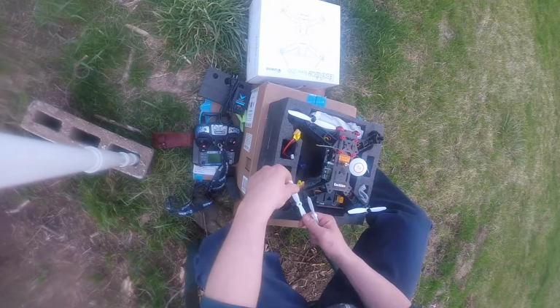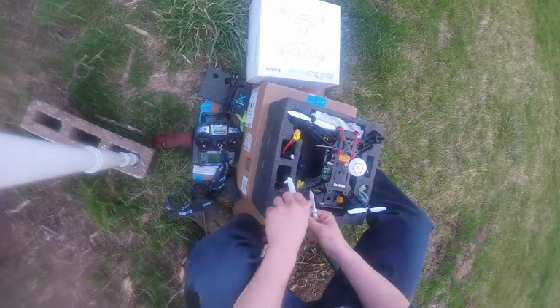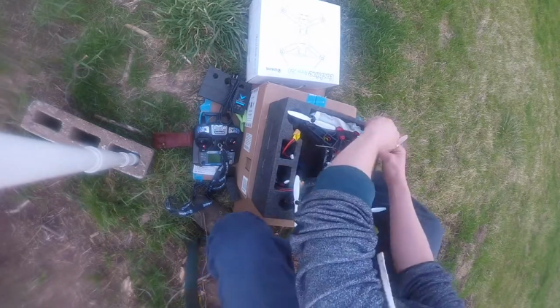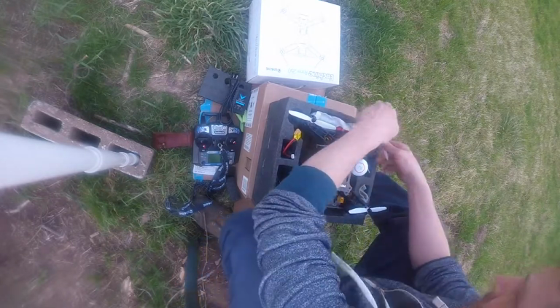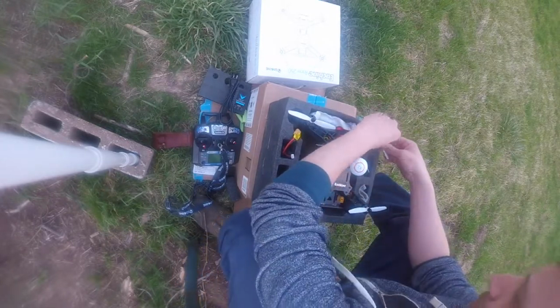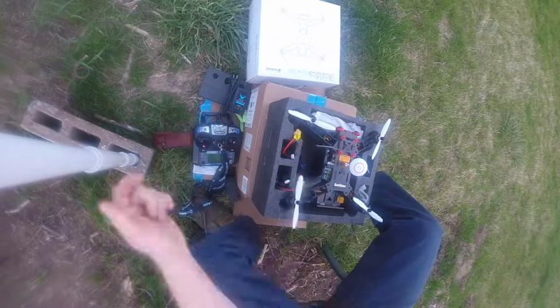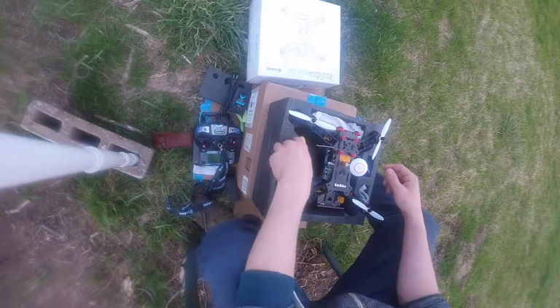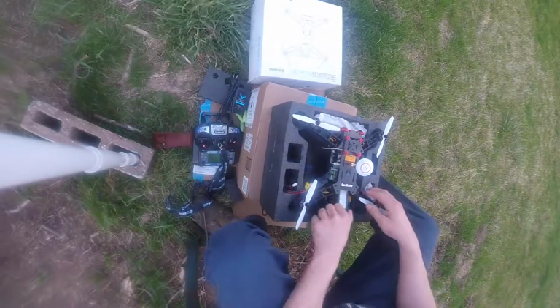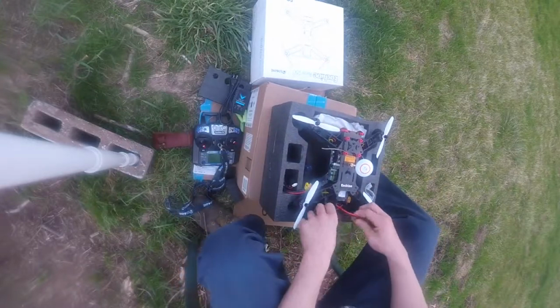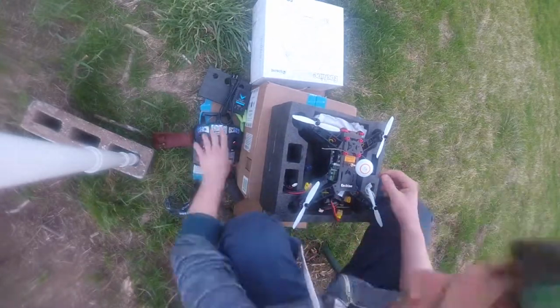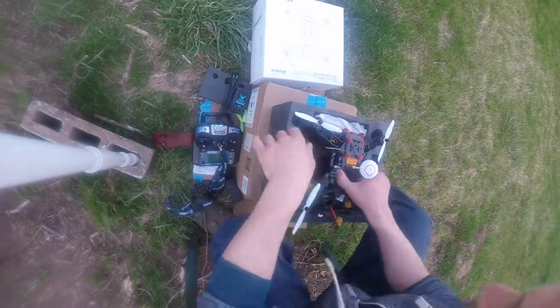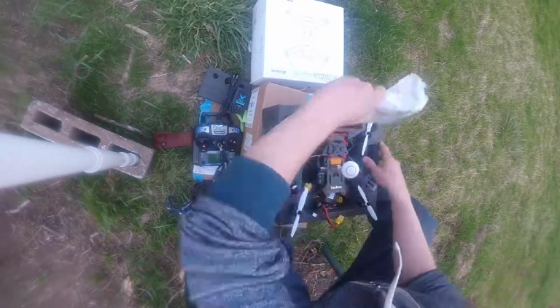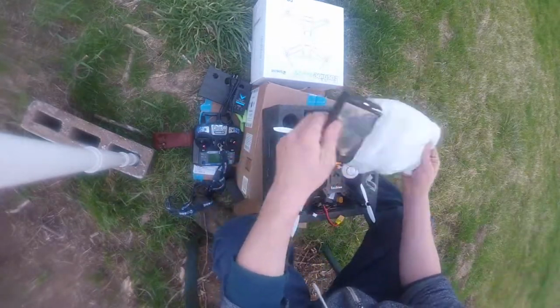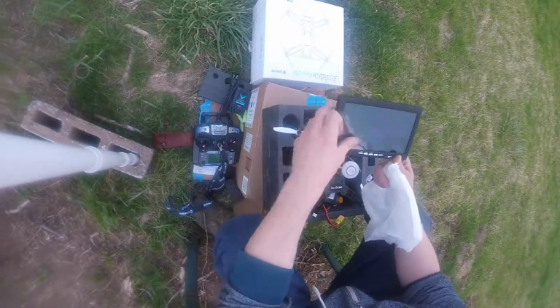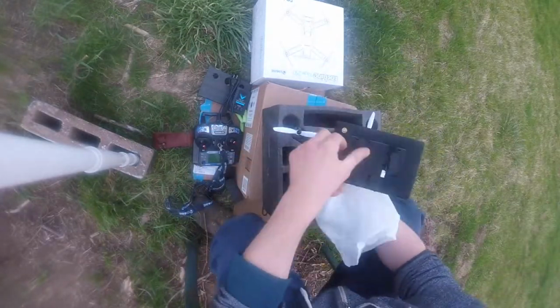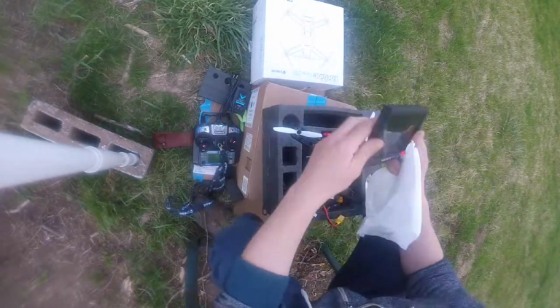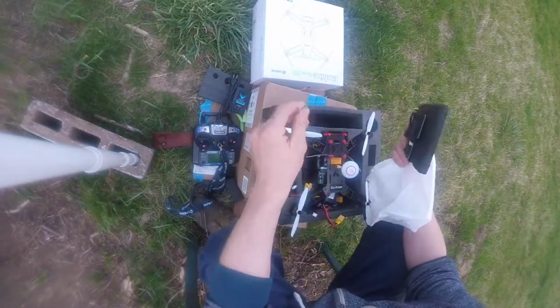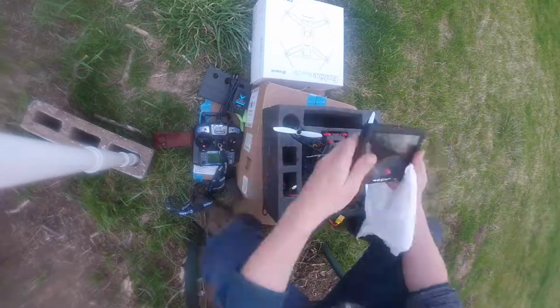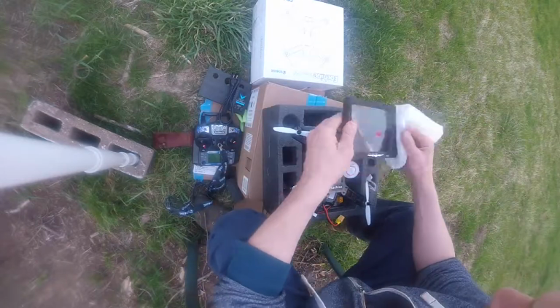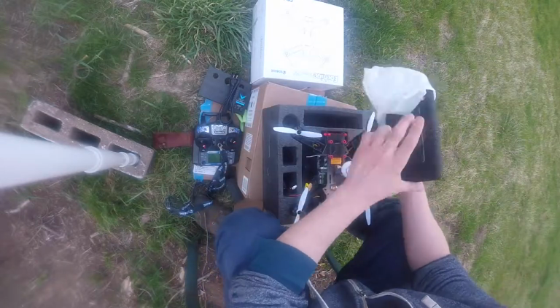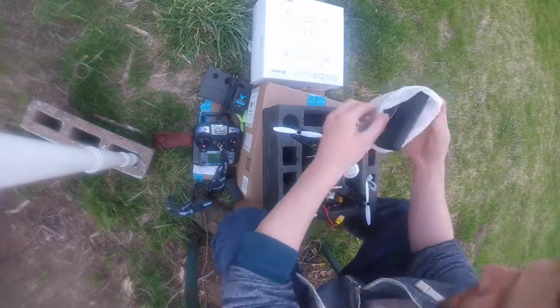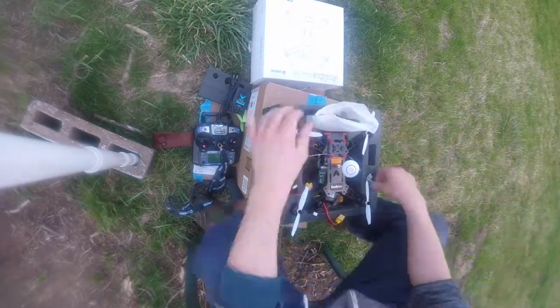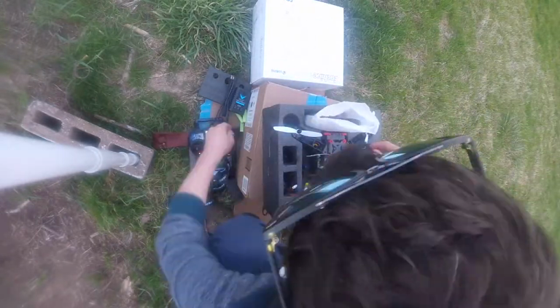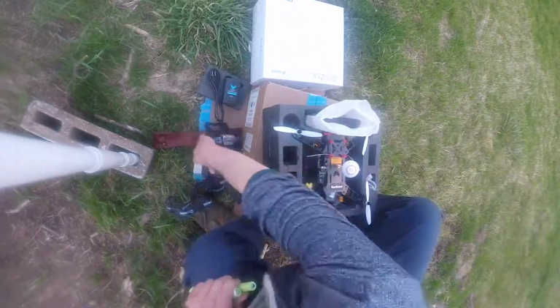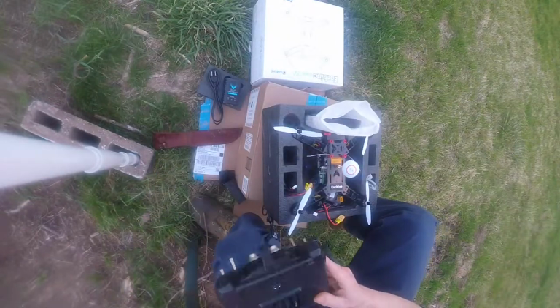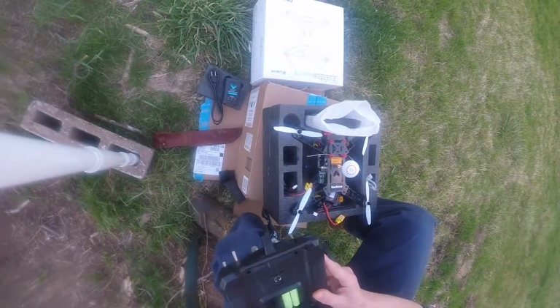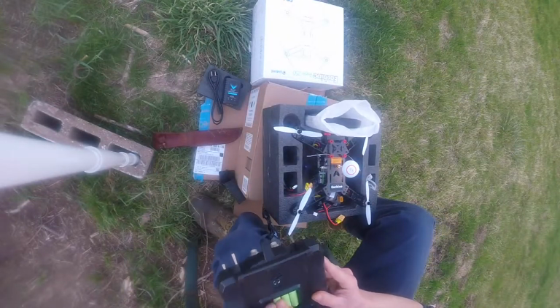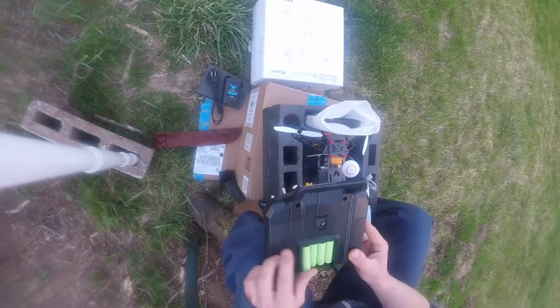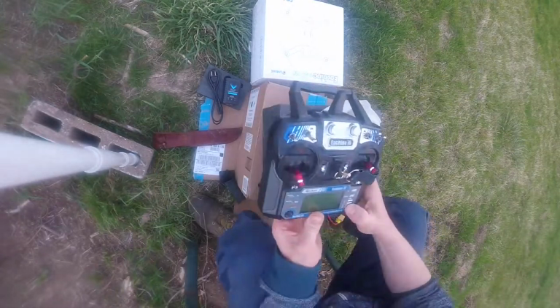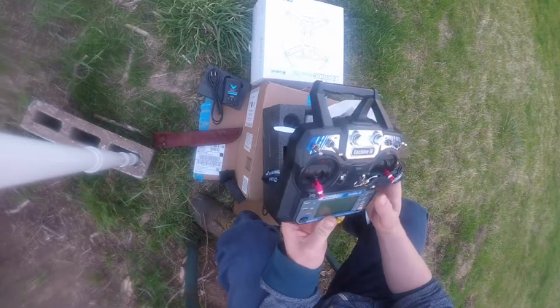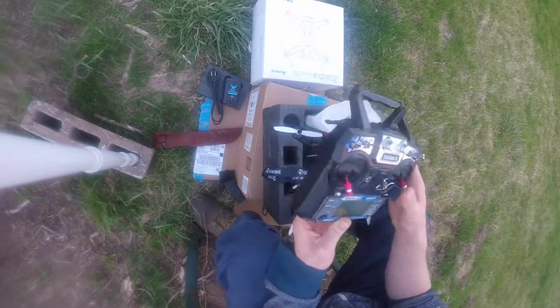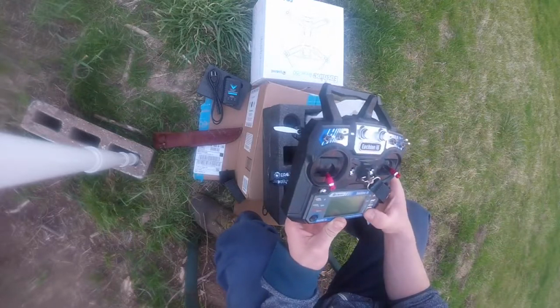It comes with that balance charger for charging one, two, and three cell batteries. And it came with this monitor as well, which is really cool. It also has some accessories that go with it for mounting onto your transmitter right there.